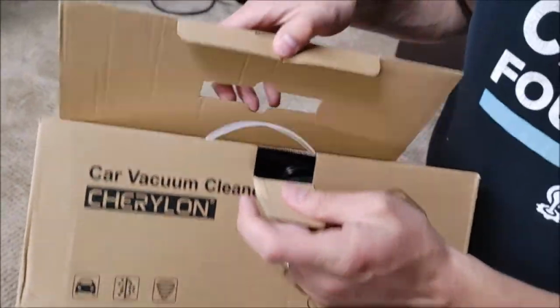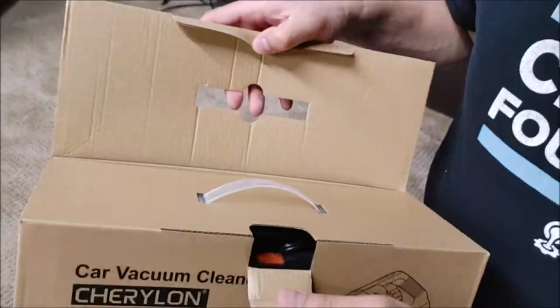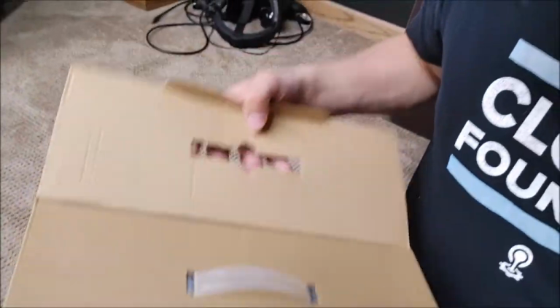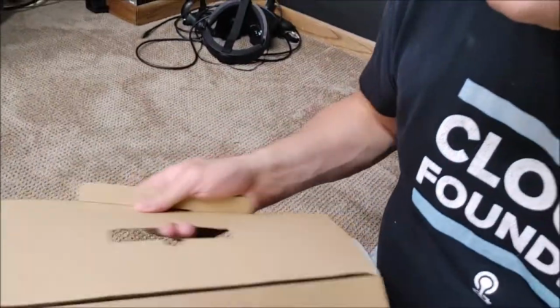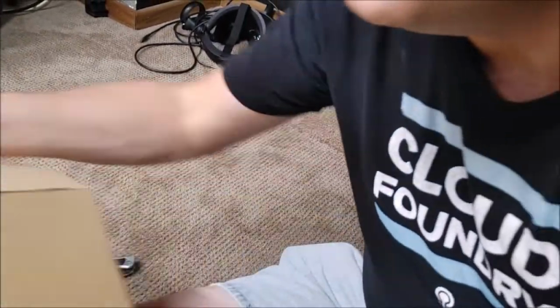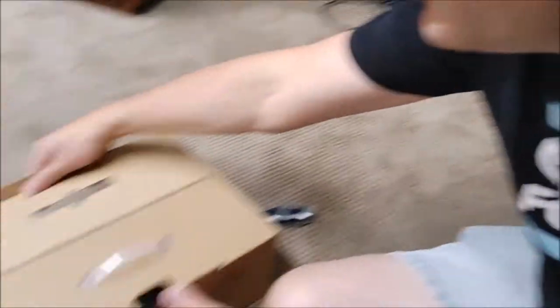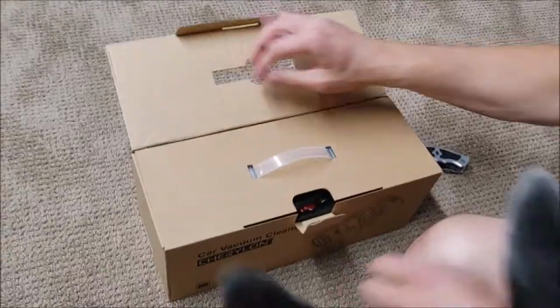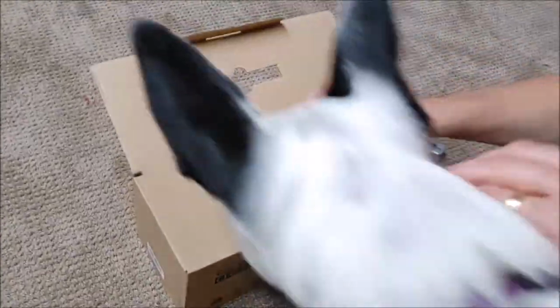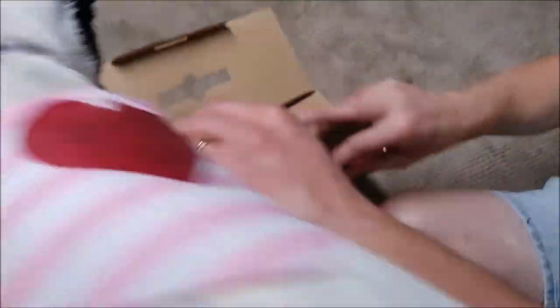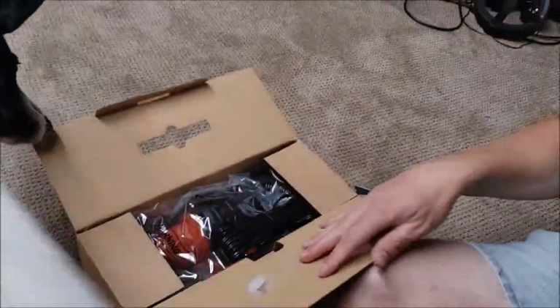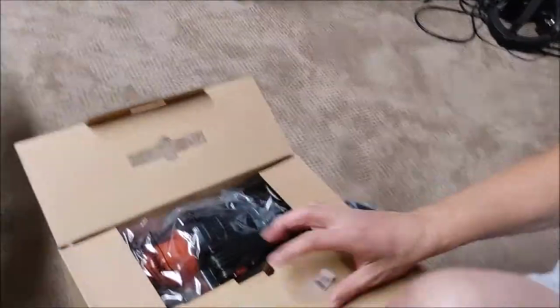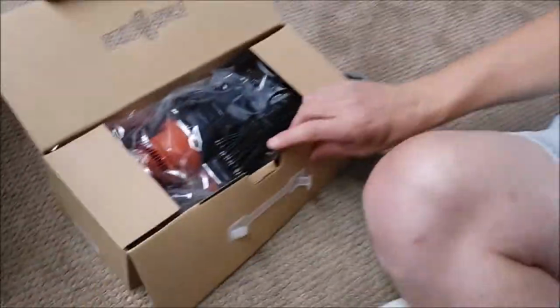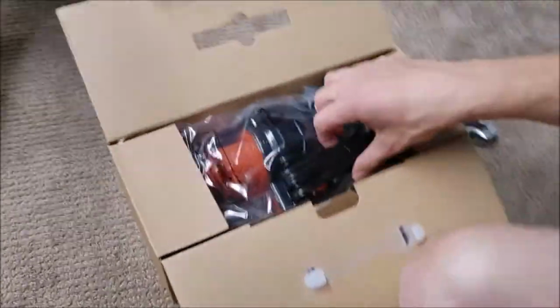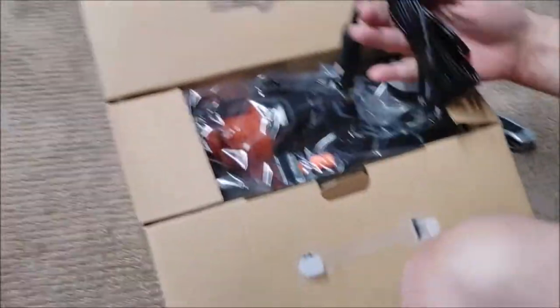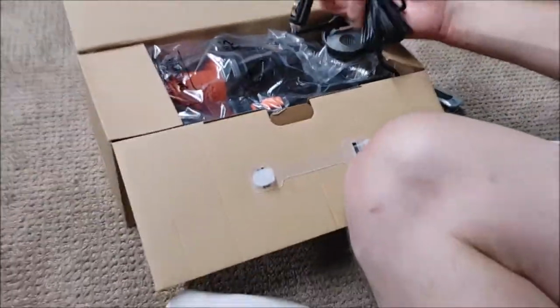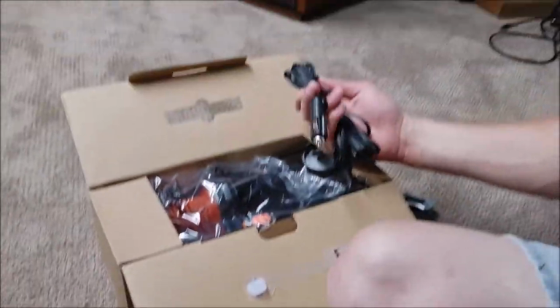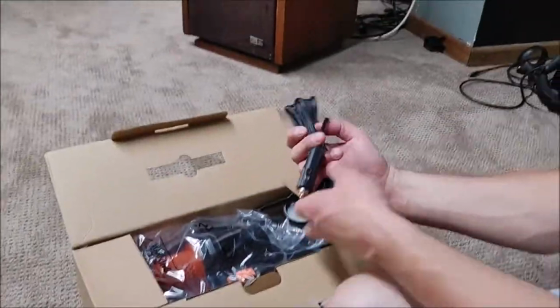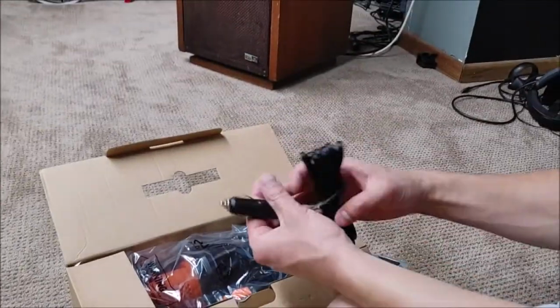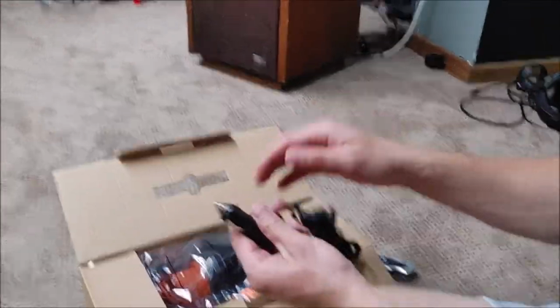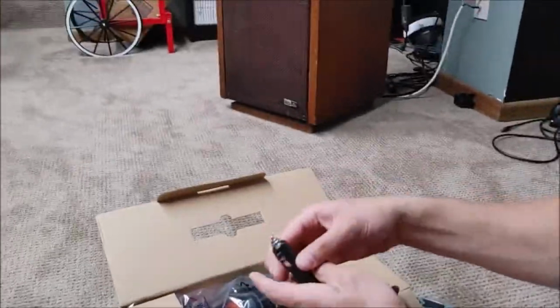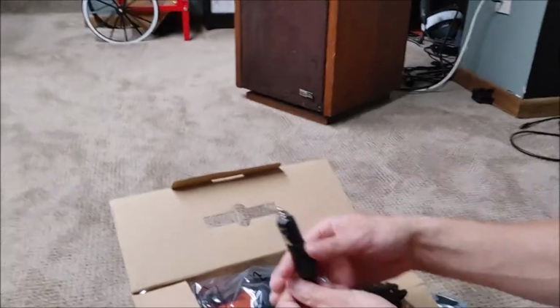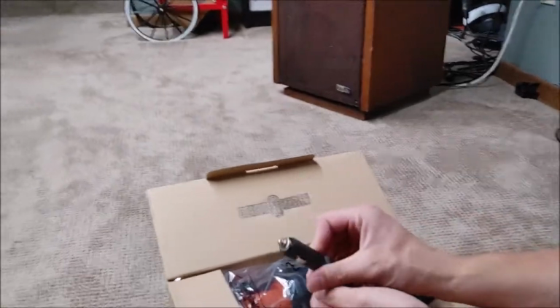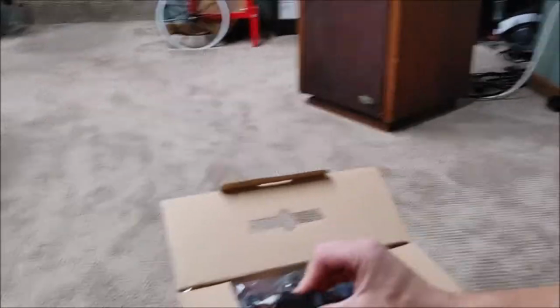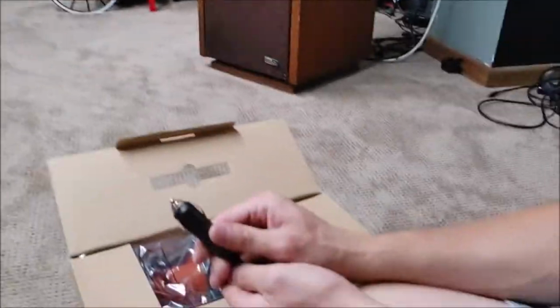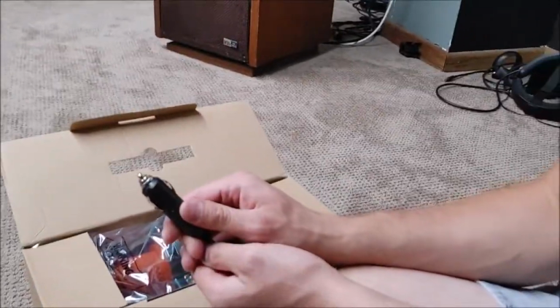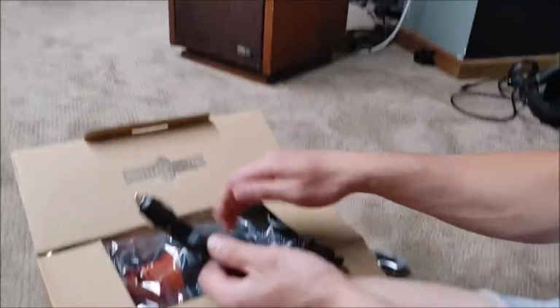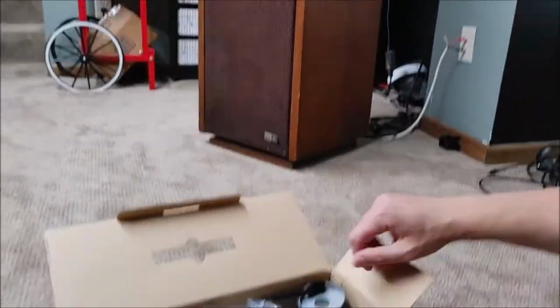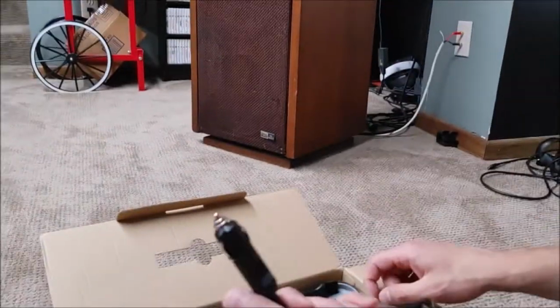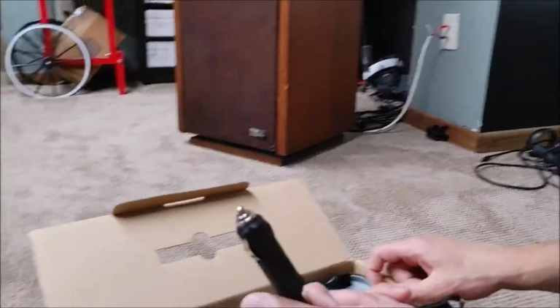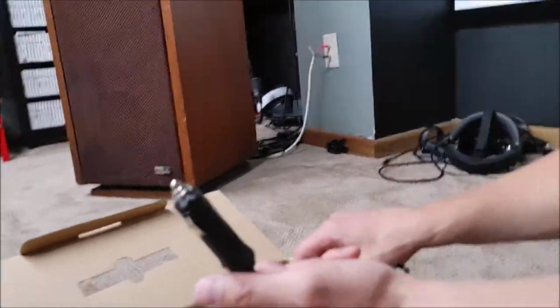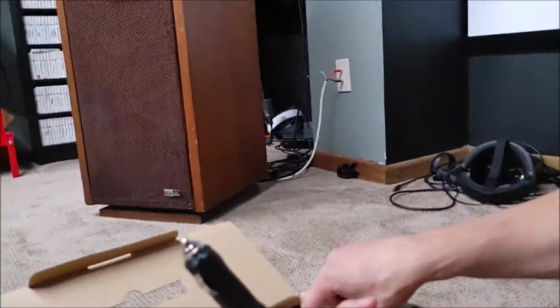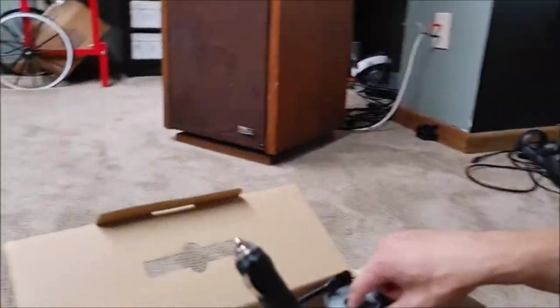We have here a handle and cords, which looks like the car power cord. This is a standard 12-volt power cord. This is supposed to be a 14-foot cable, which is pretty good.